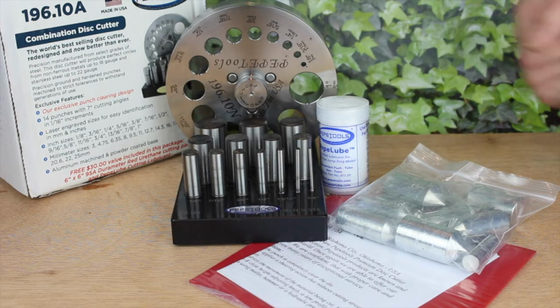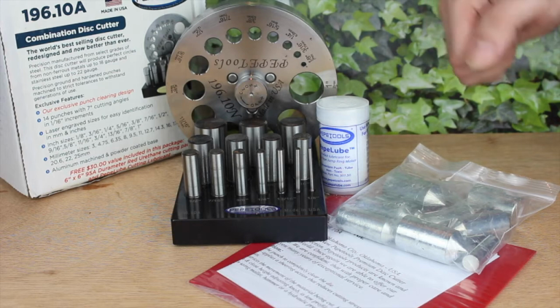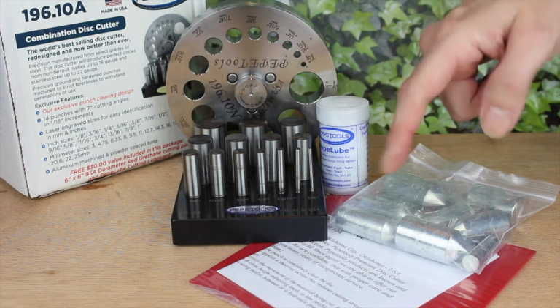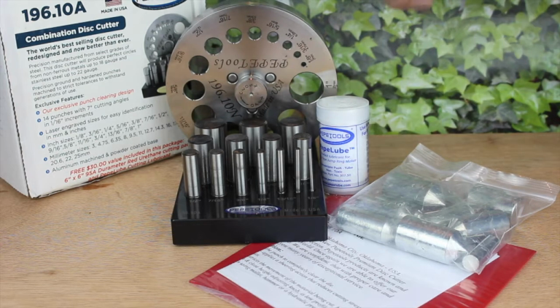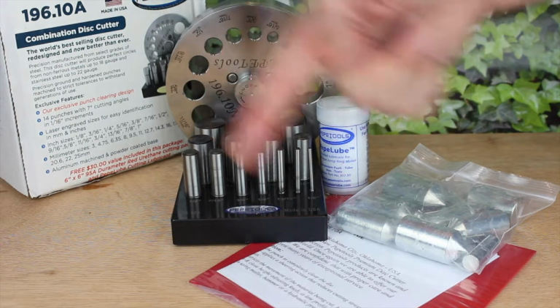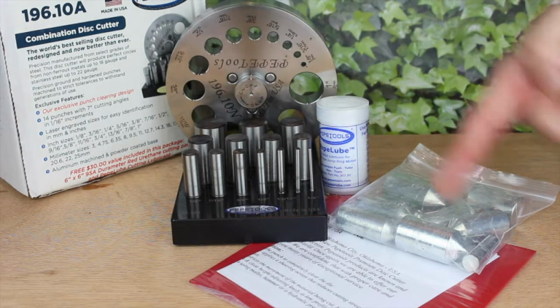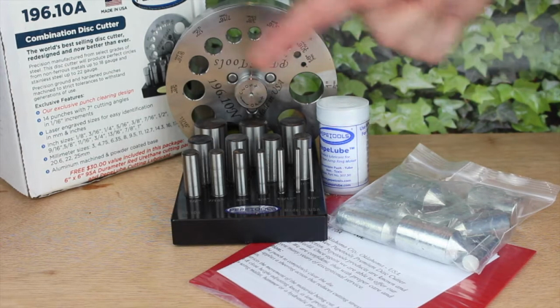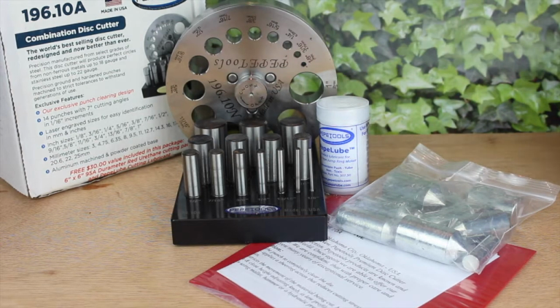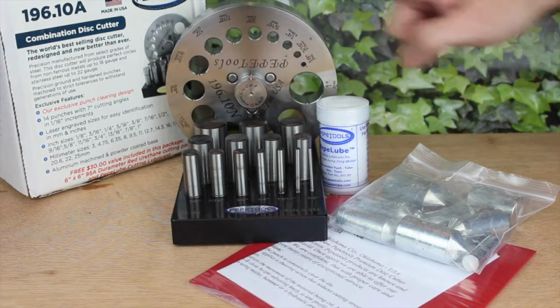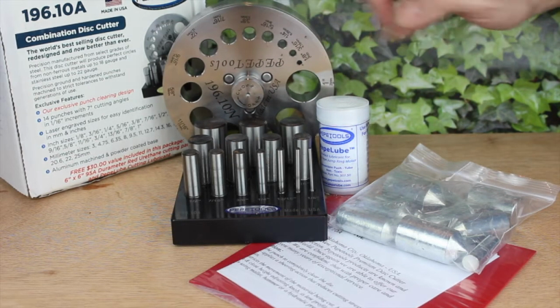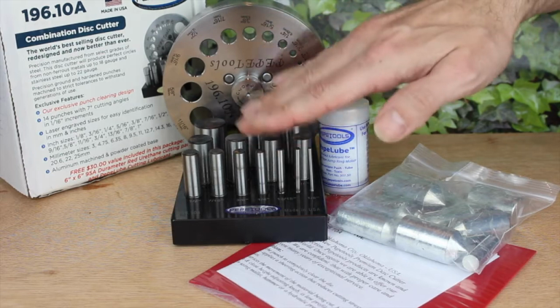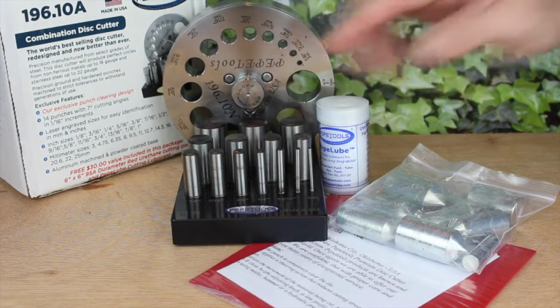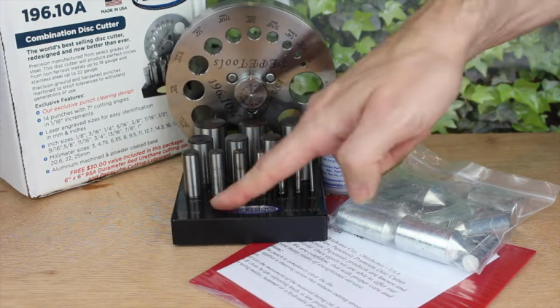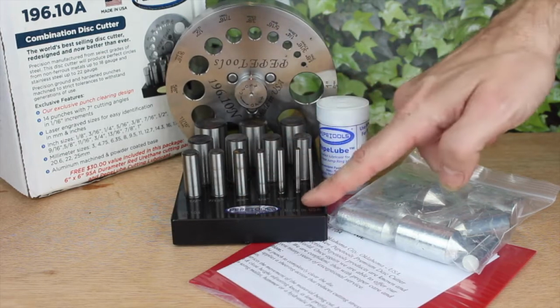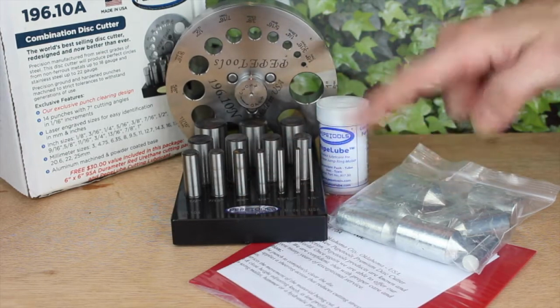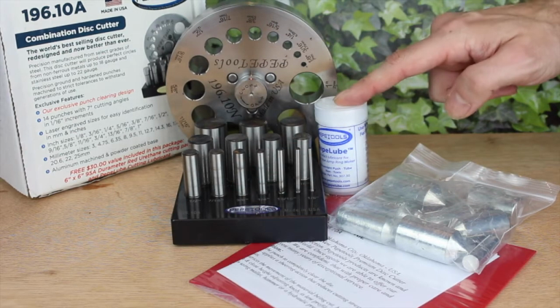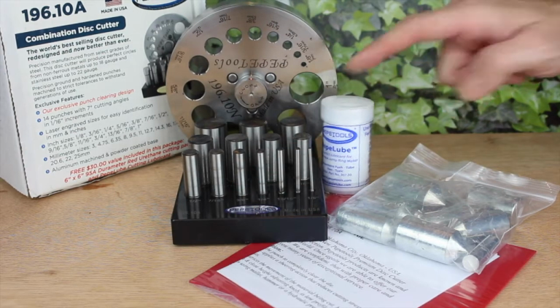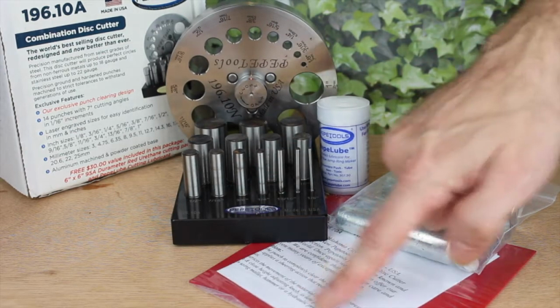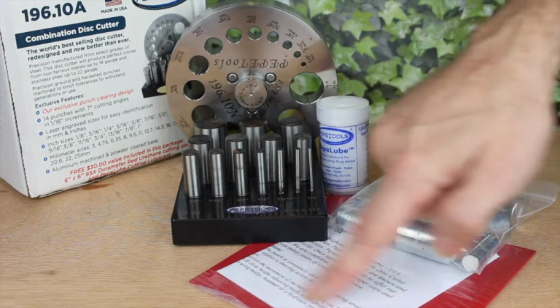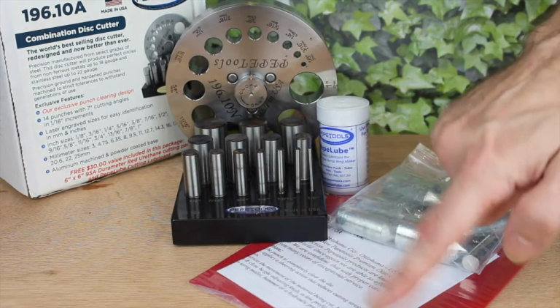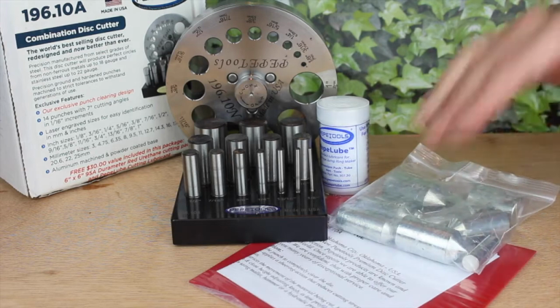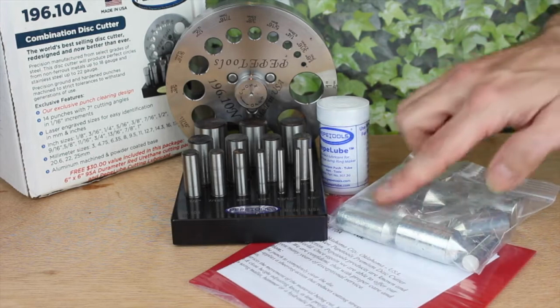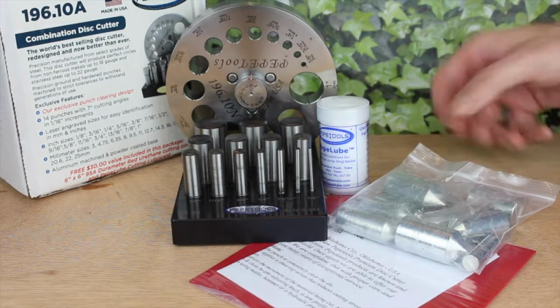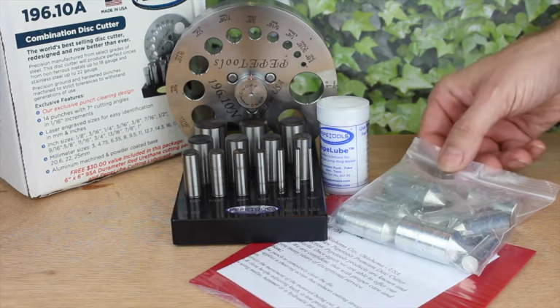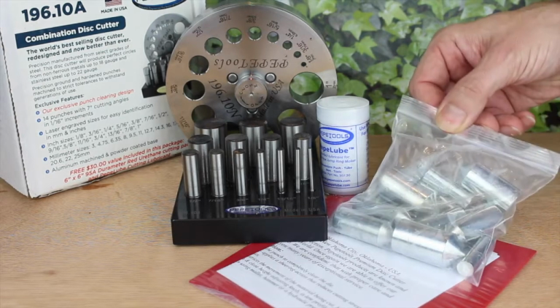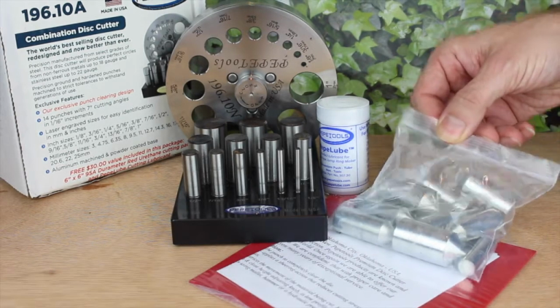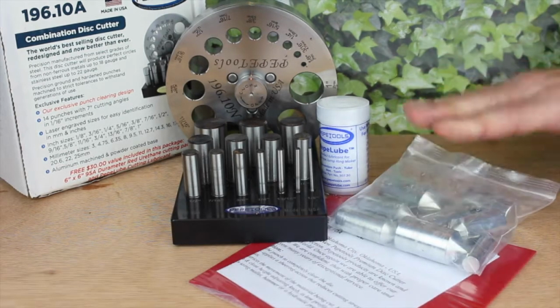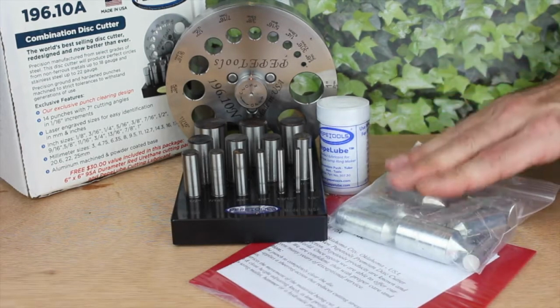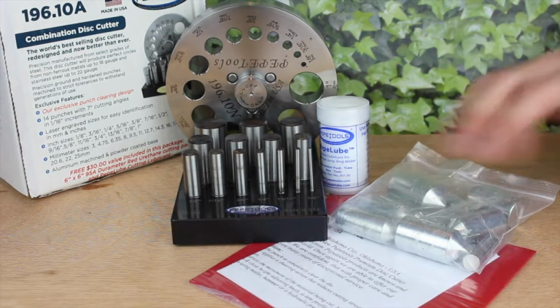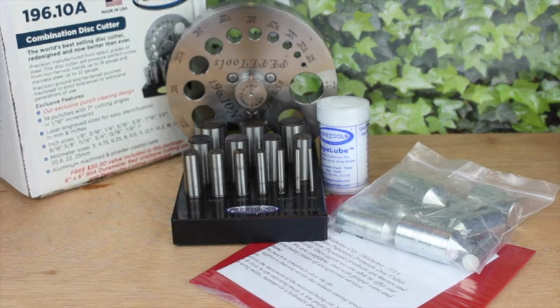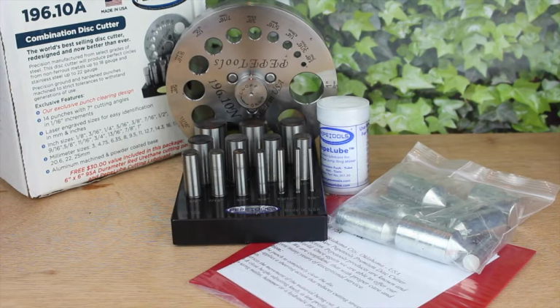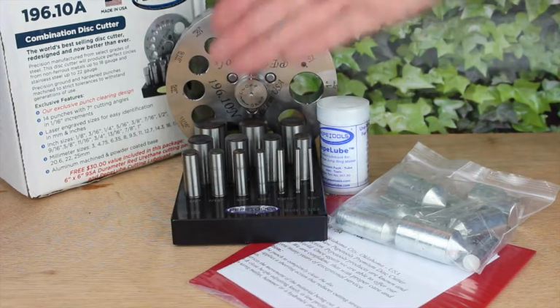Note it's called a kit because it contains everything you need, including the disc cutter, a range of dies, a stand, some Pepe lube and a urethane pad. Pepe also supply a set of positioning dies, which I'll show you later. So let's take a closer look at it.